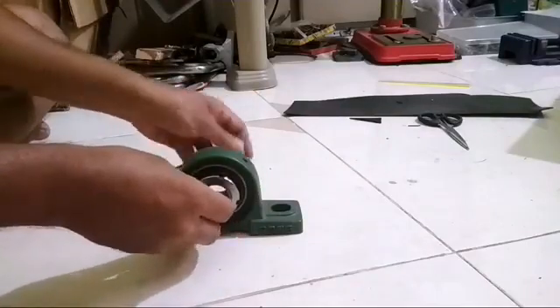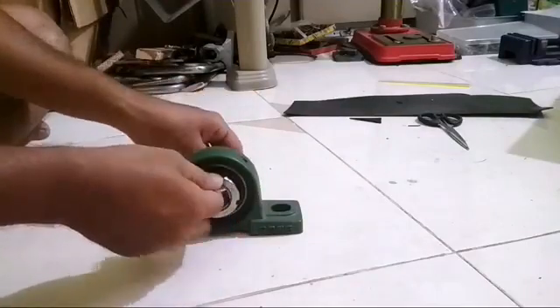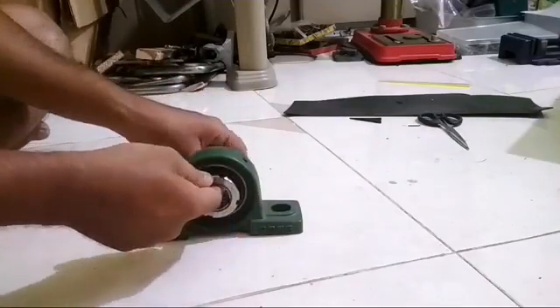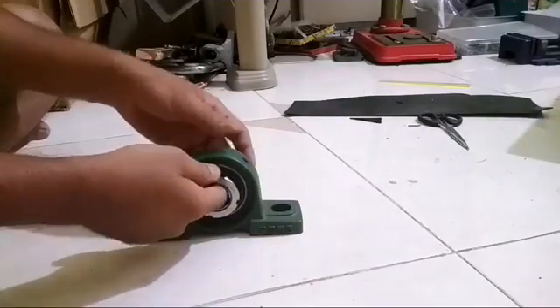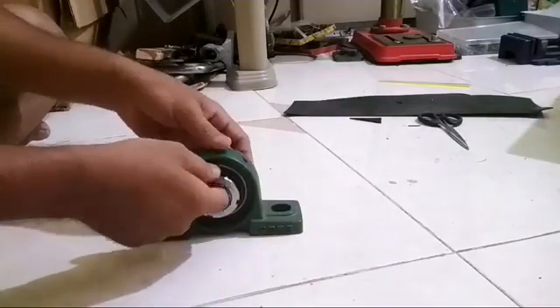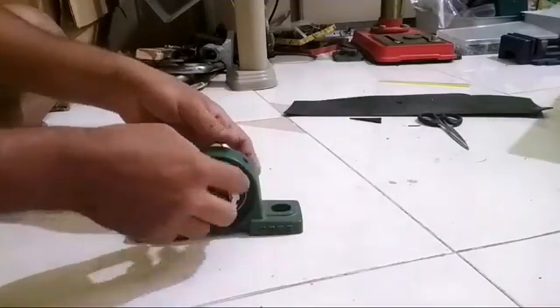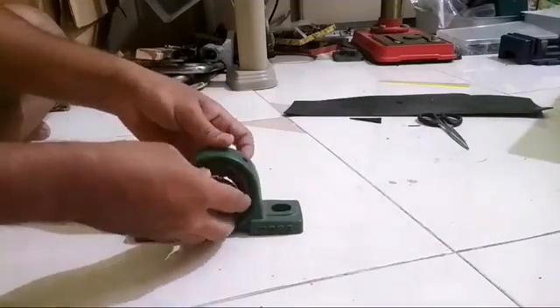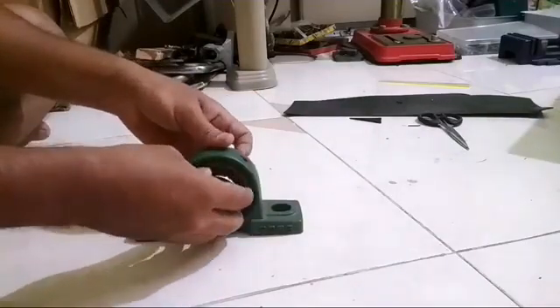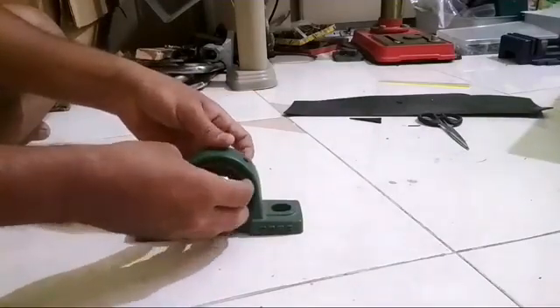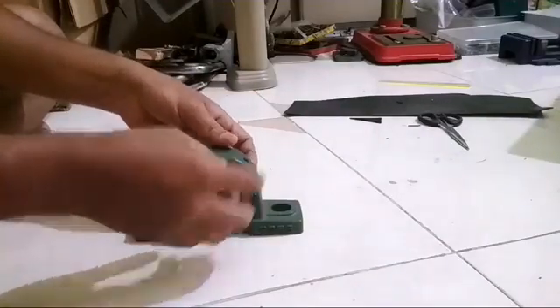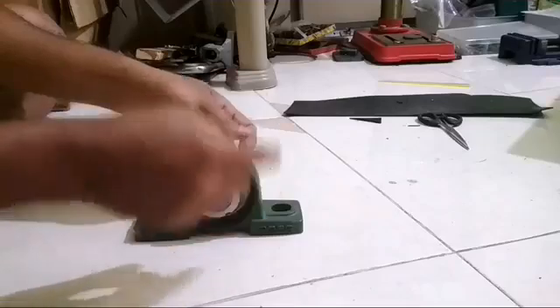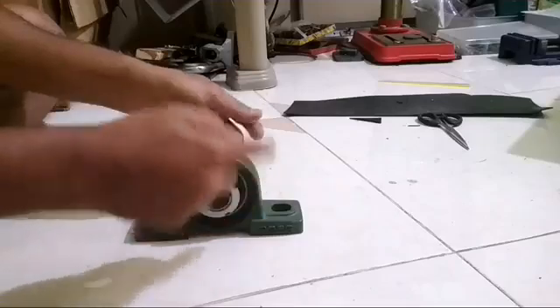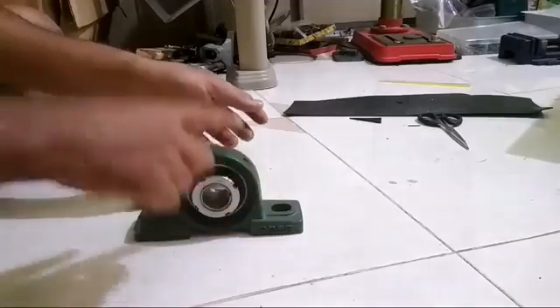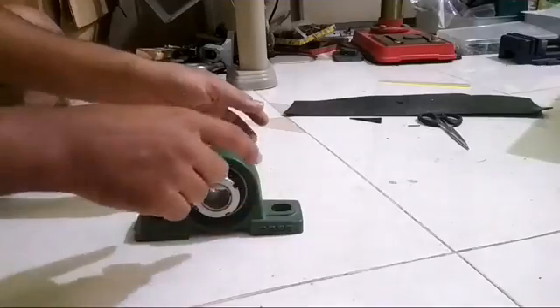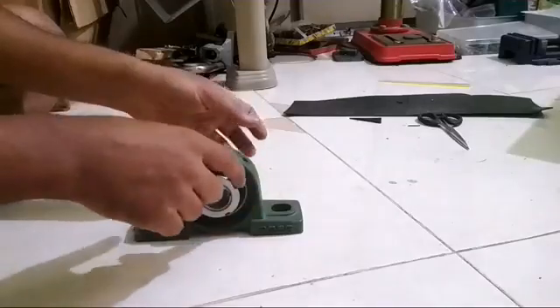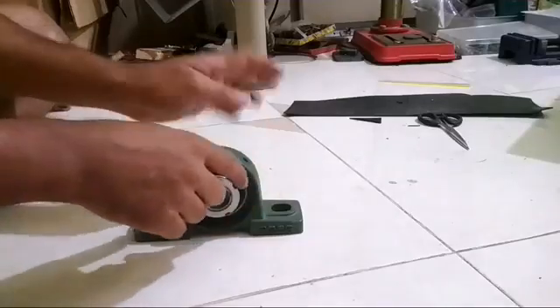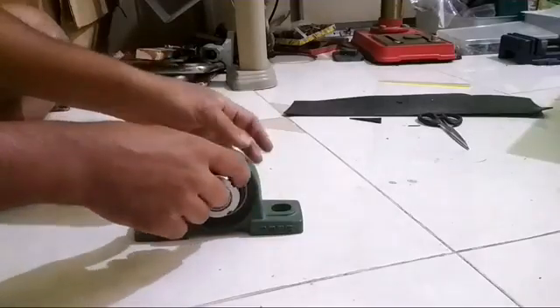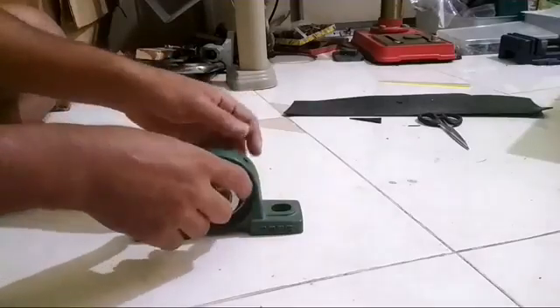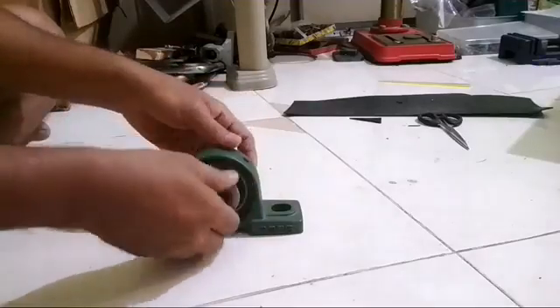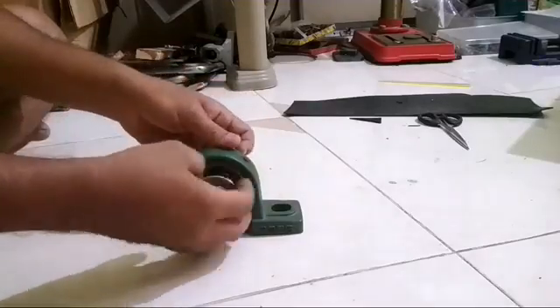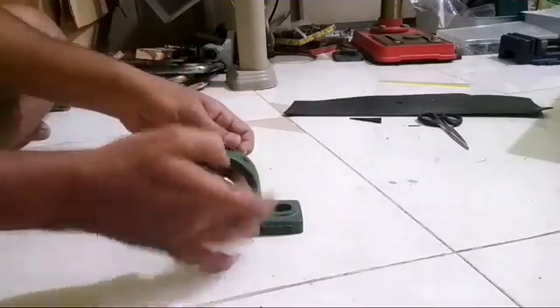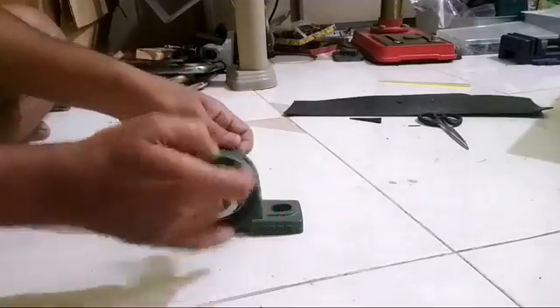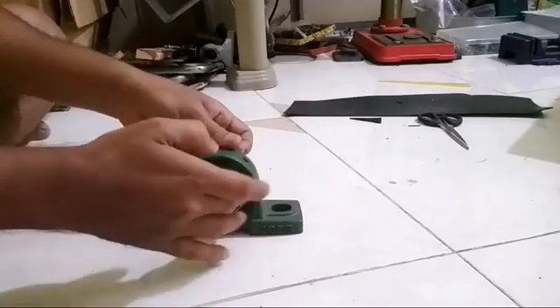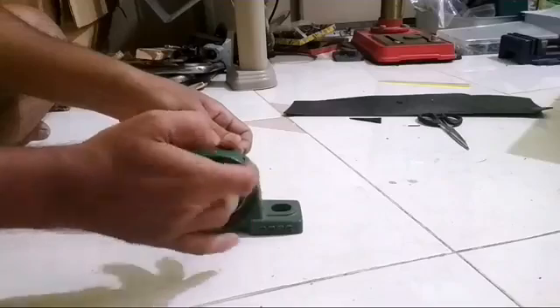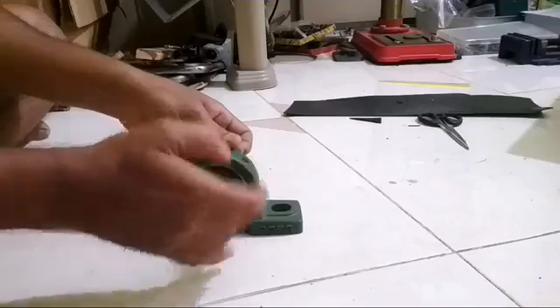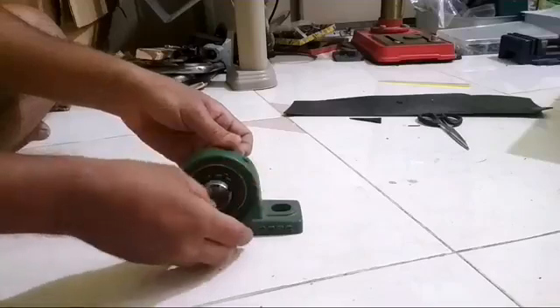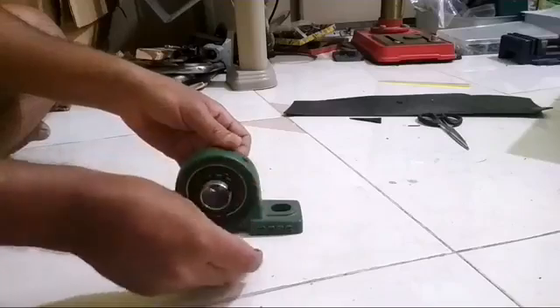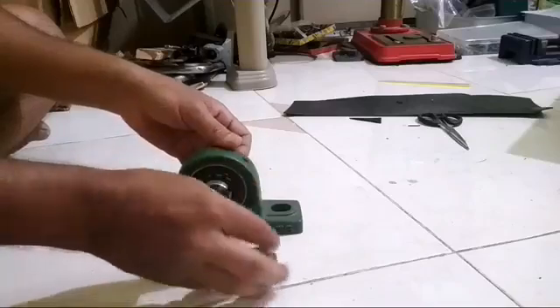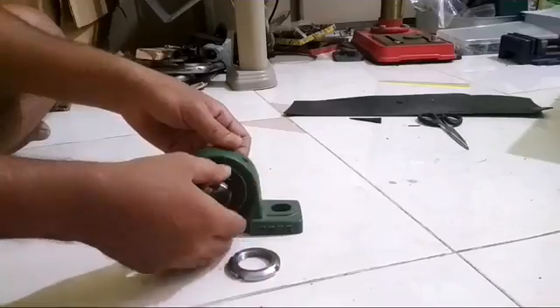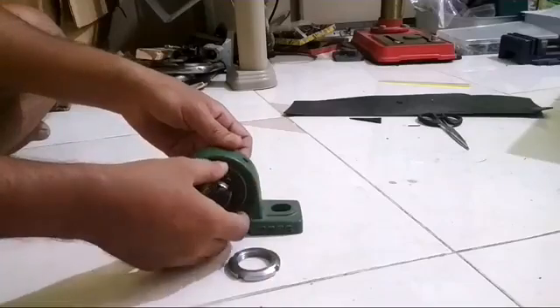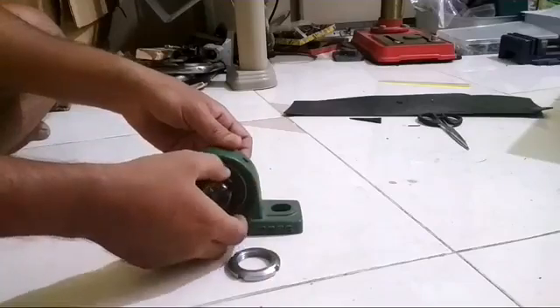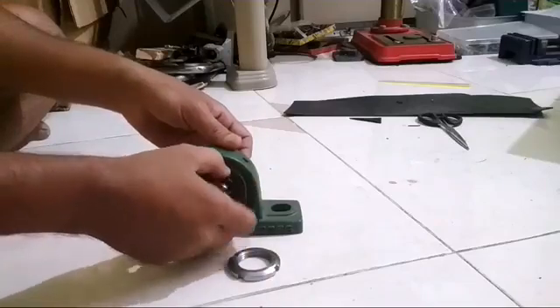I hope this is useful for you. I'll try to put the link of this whole assembly from where you can buy it and these accessories as well. Thank you for watching.